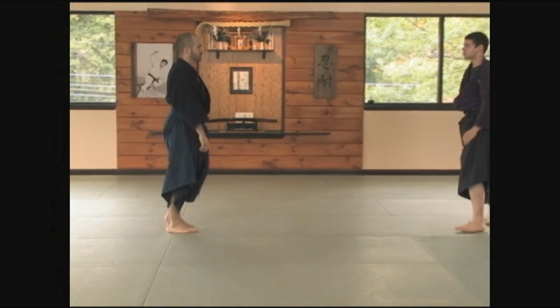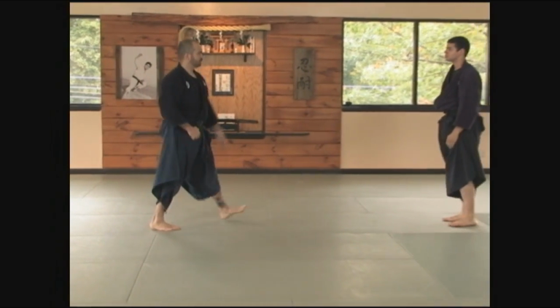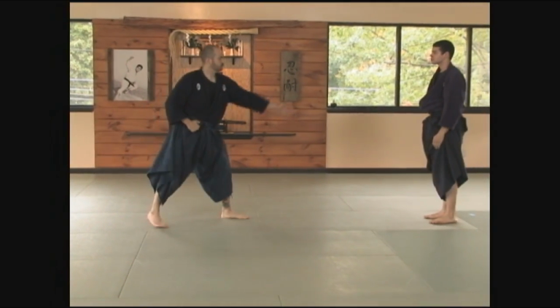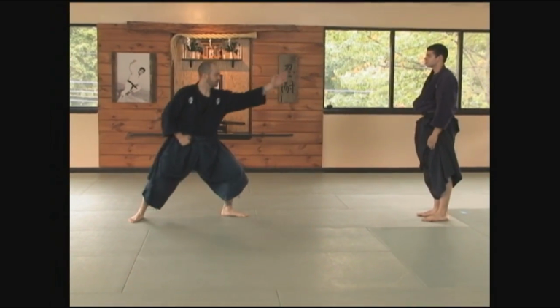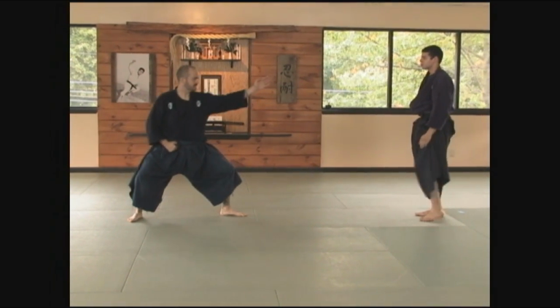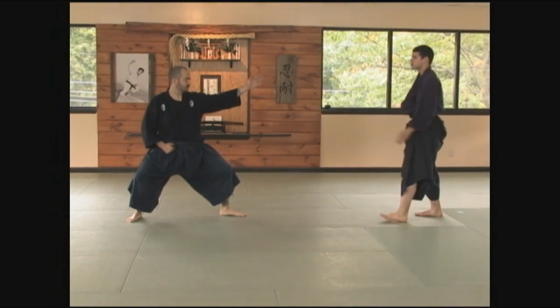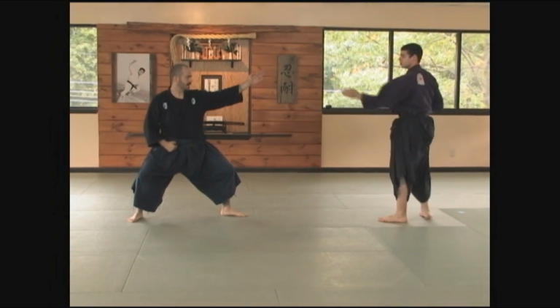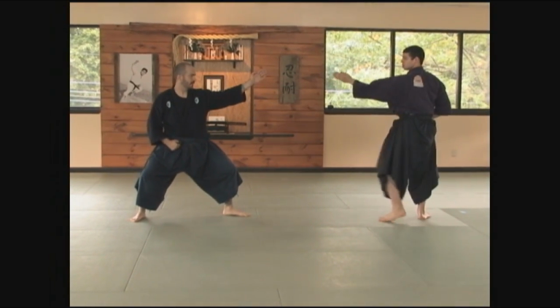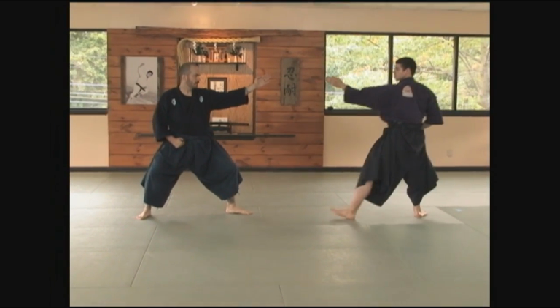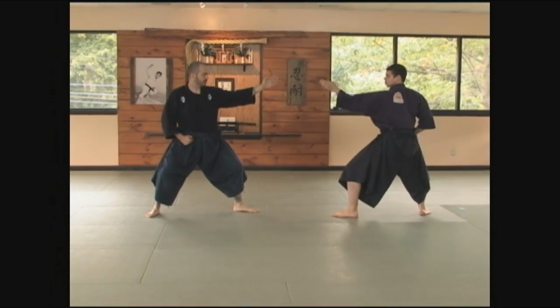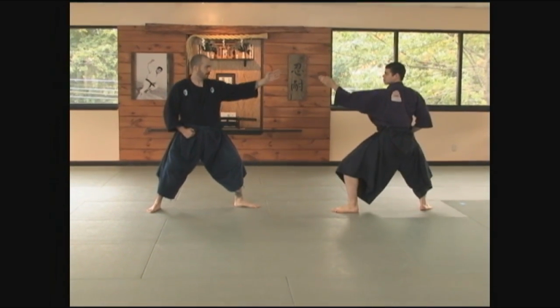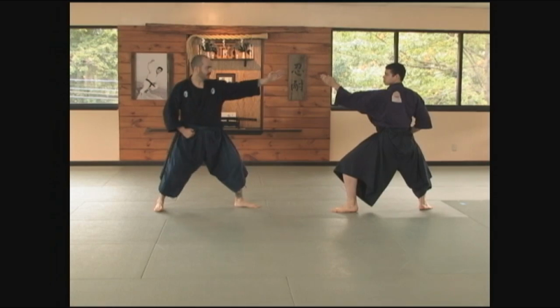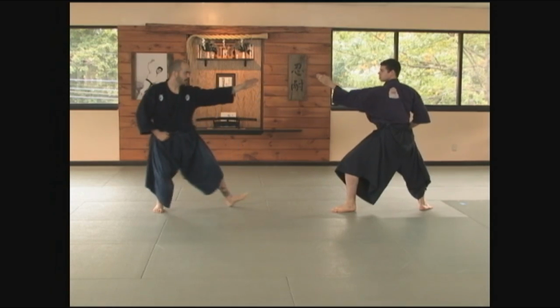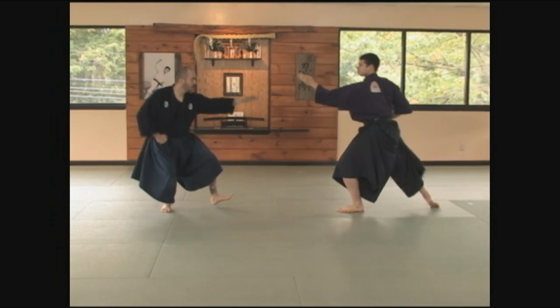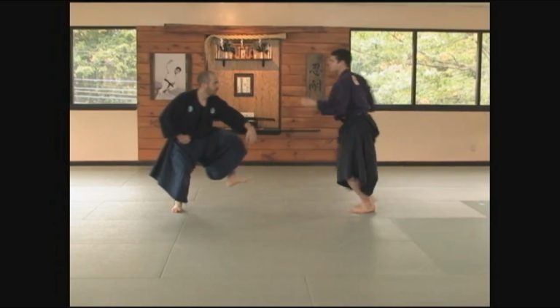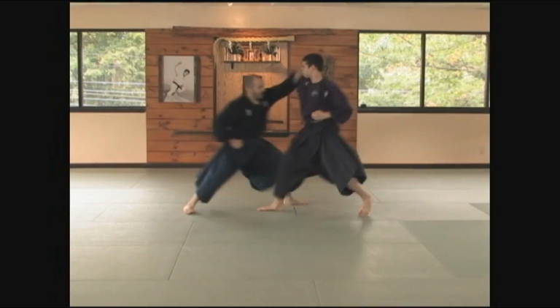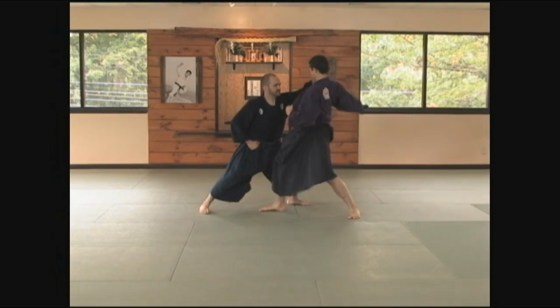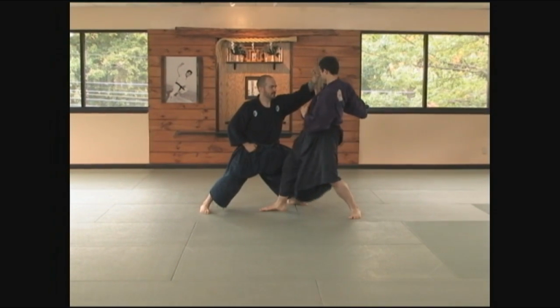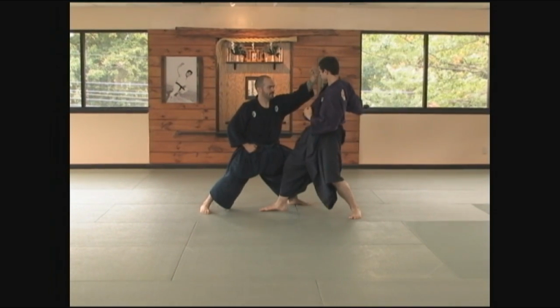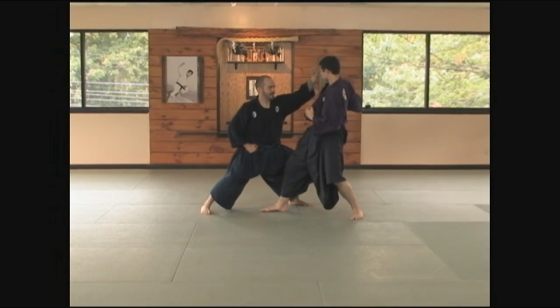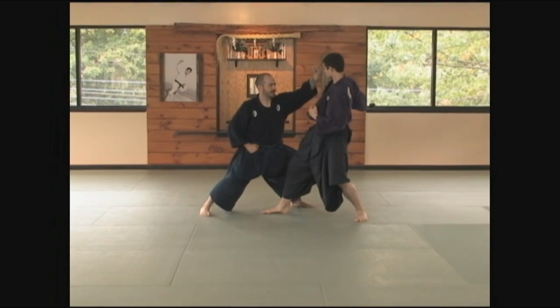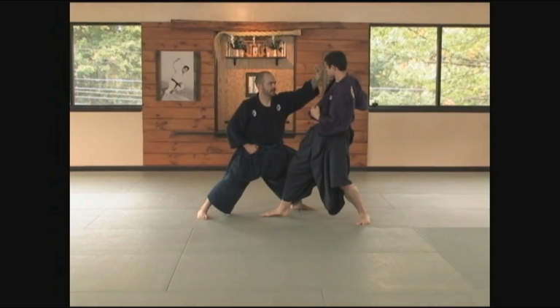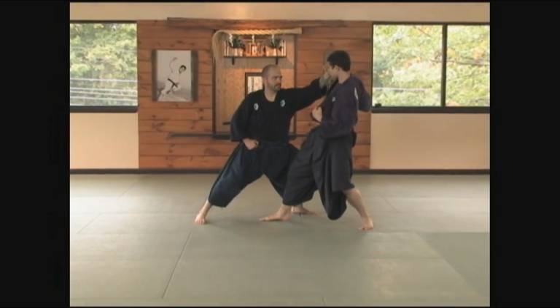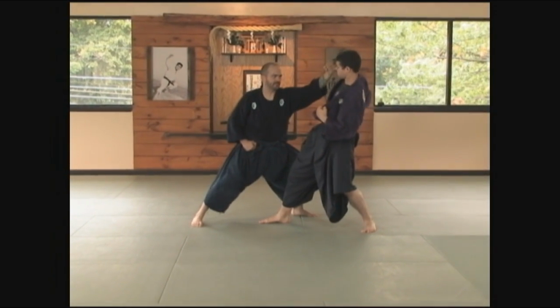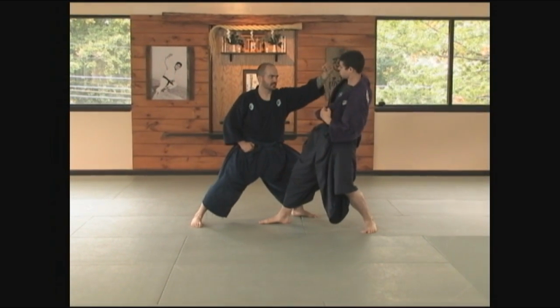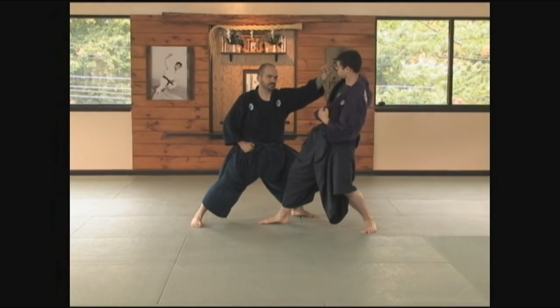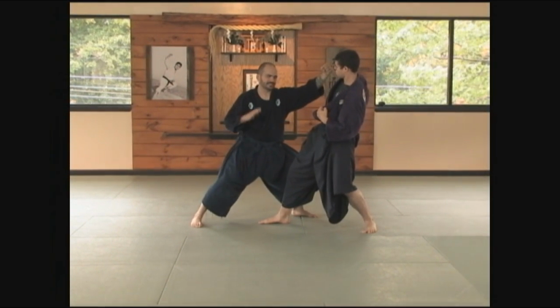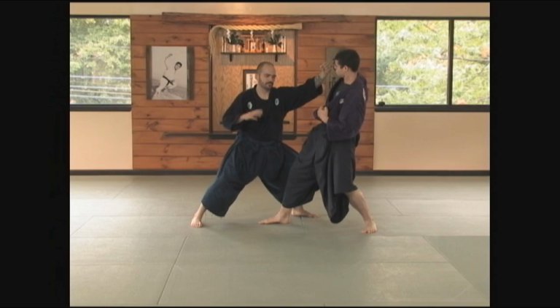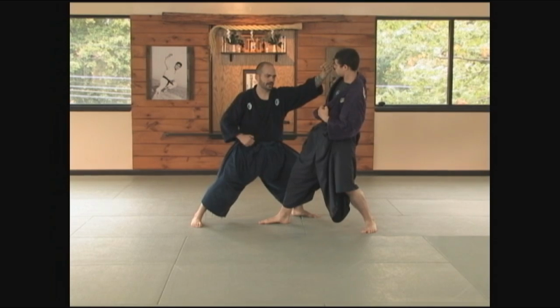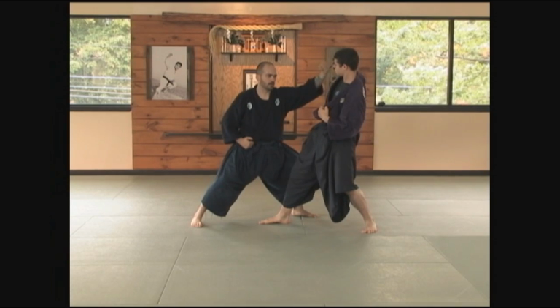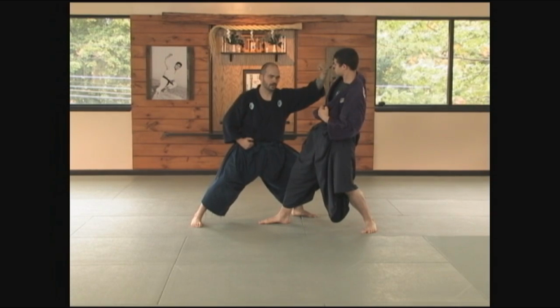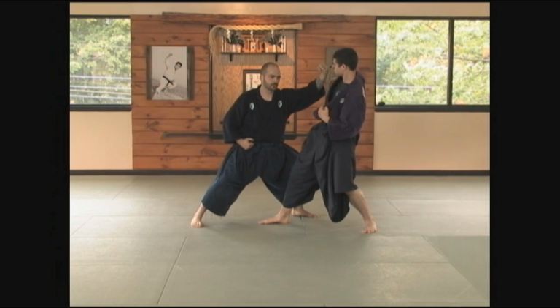The first movement from Sagan Okamai — my training partner strikes. I receive, driving him back, keeping my fist in line with his face. This is important on all of the uke.